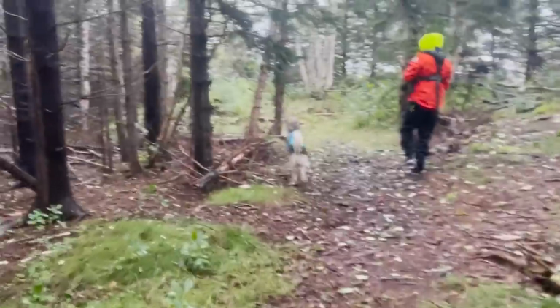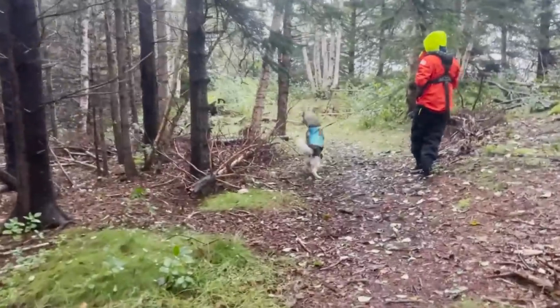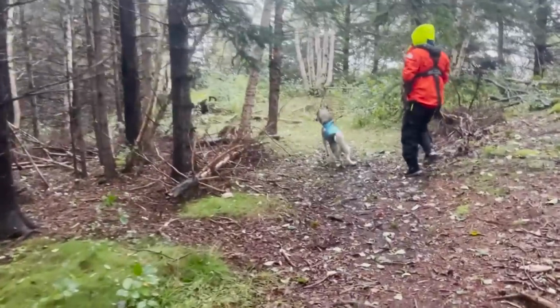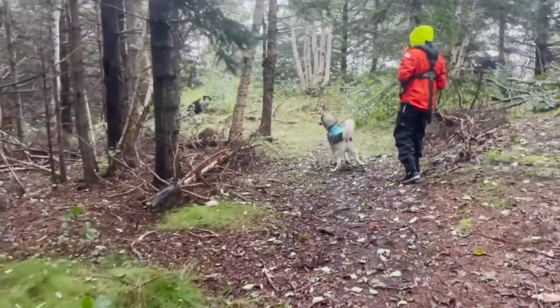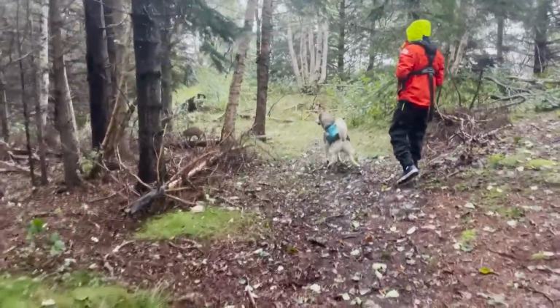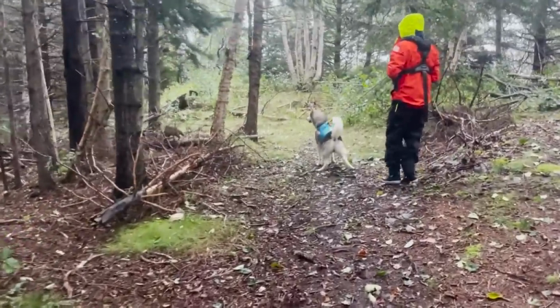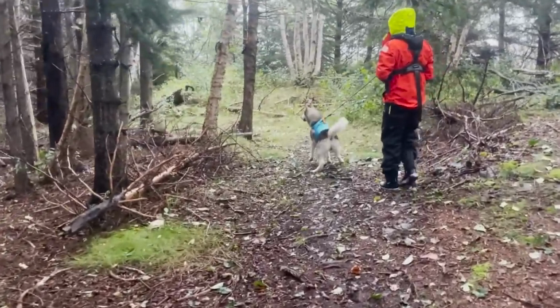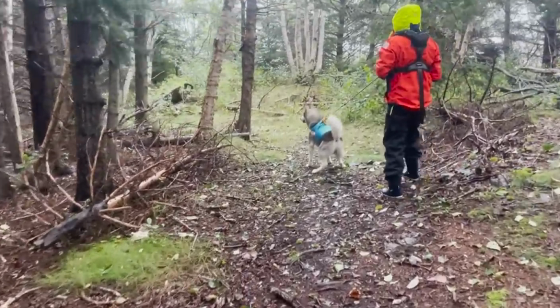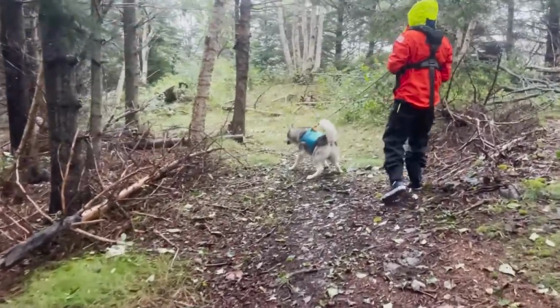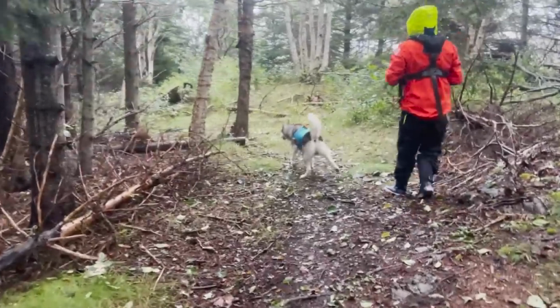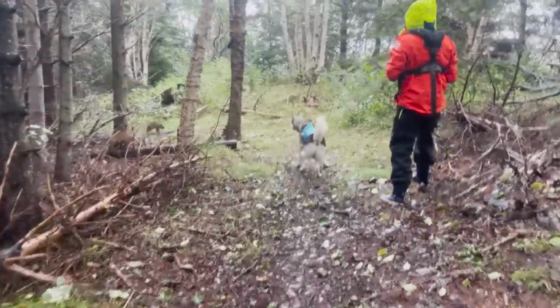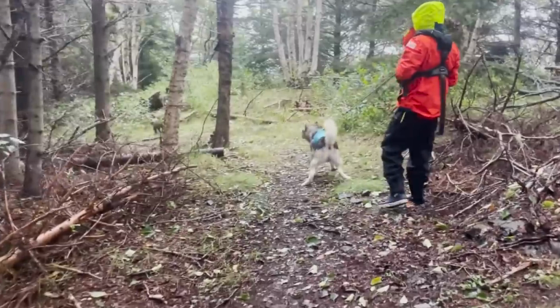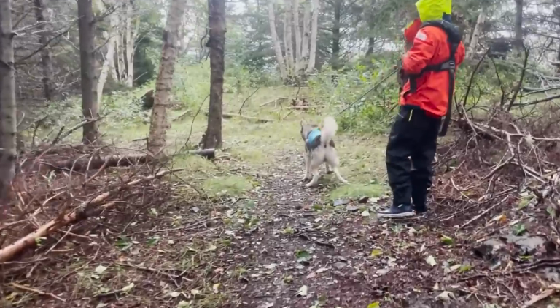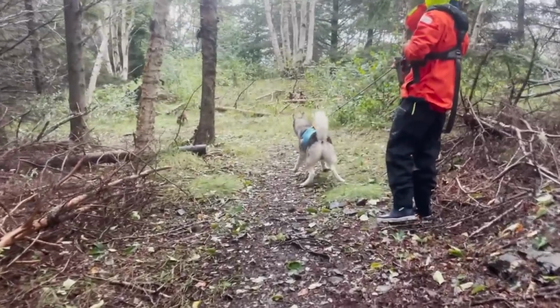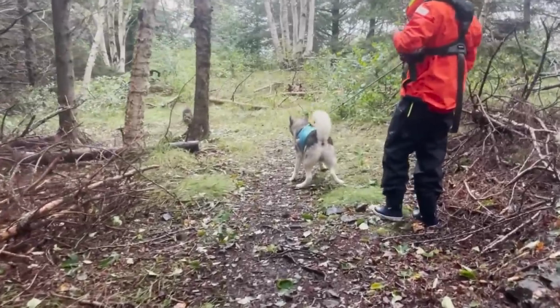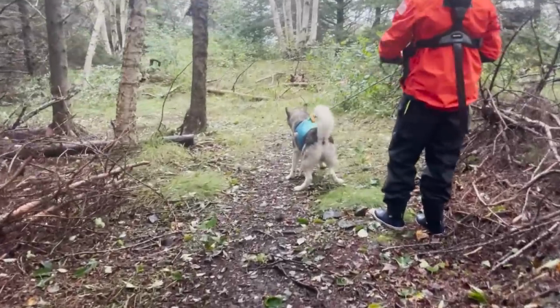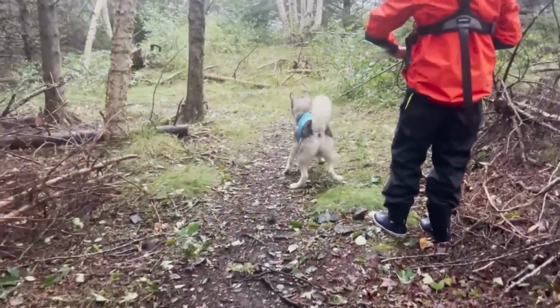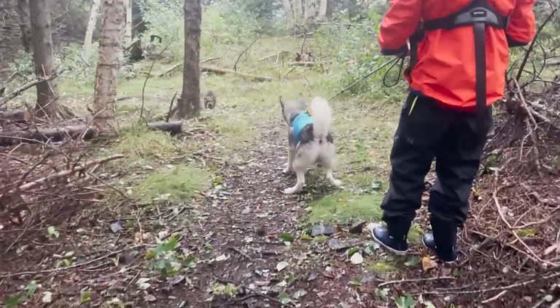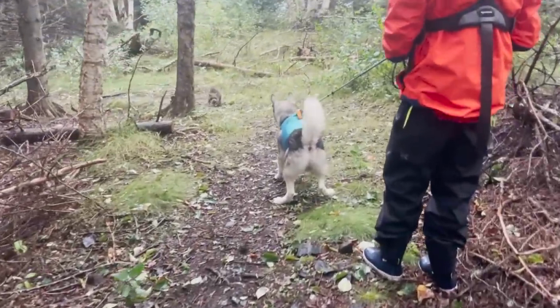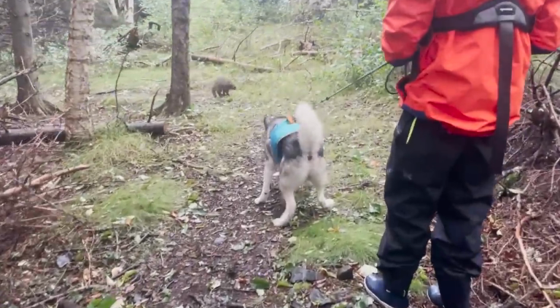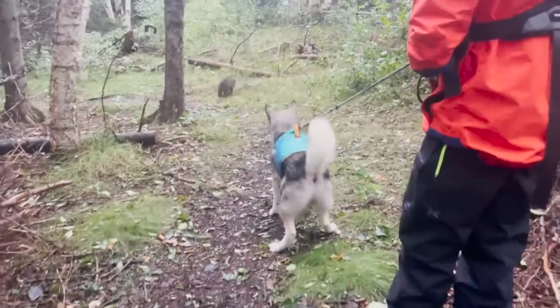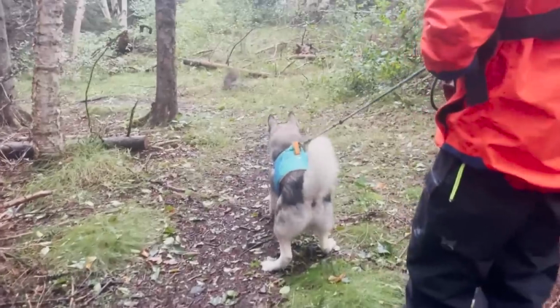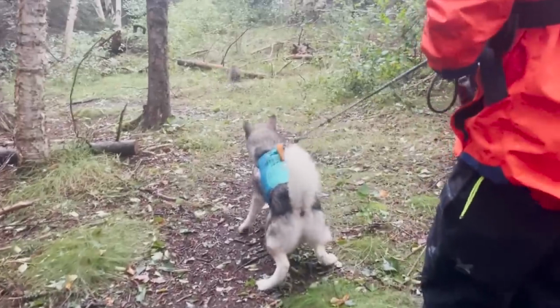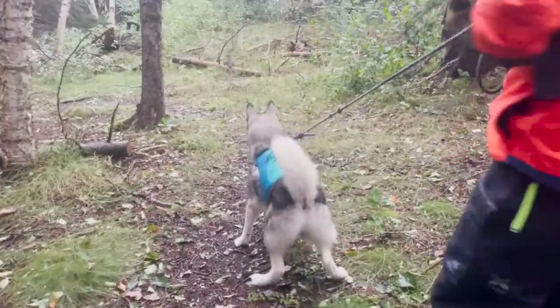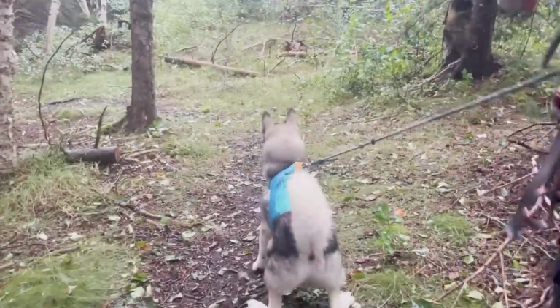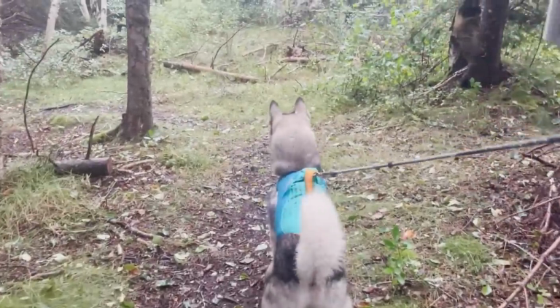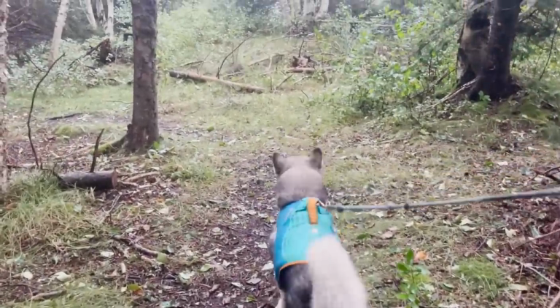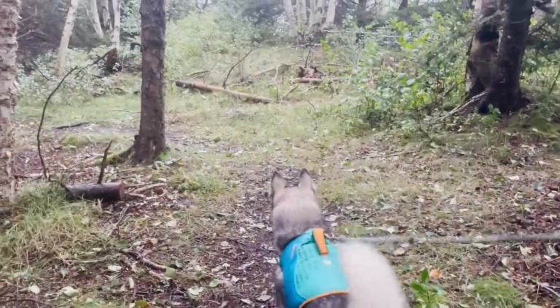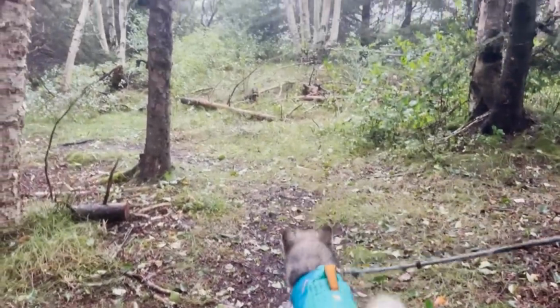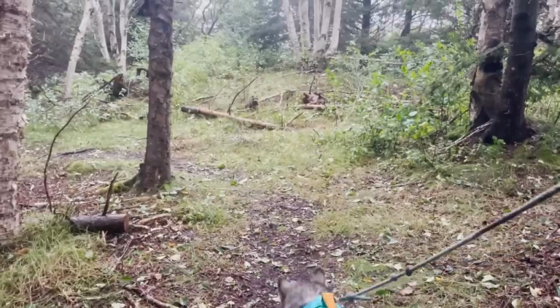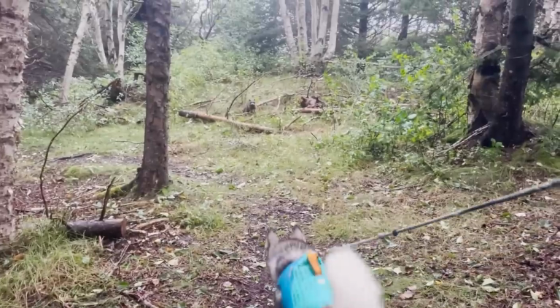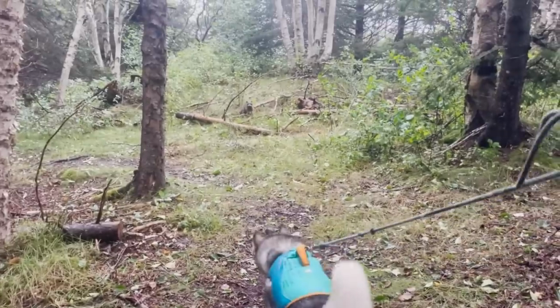Akiva very much wants these raccoons — they're little ones, like this year's raccoons.